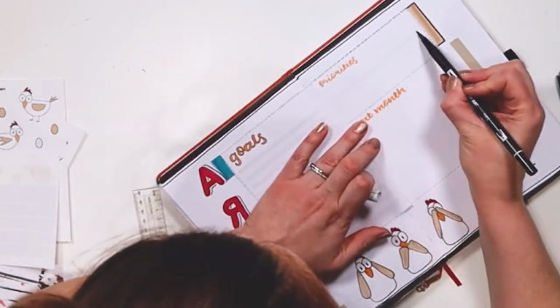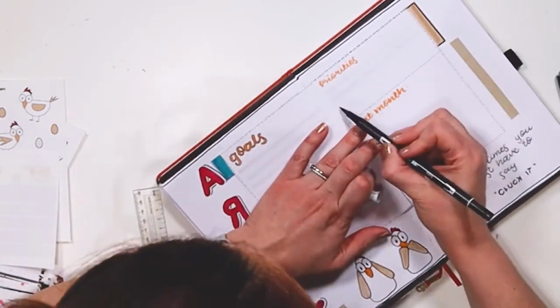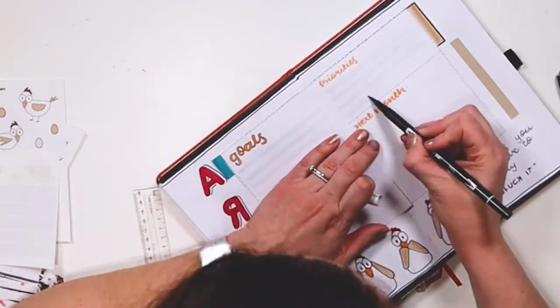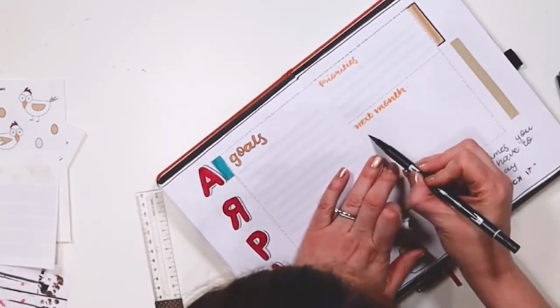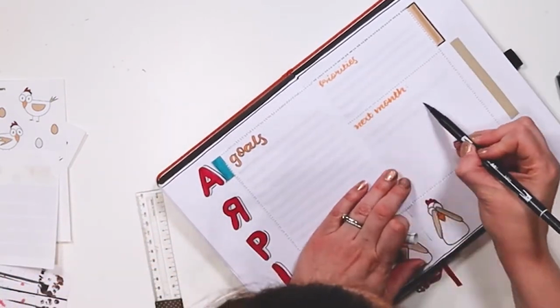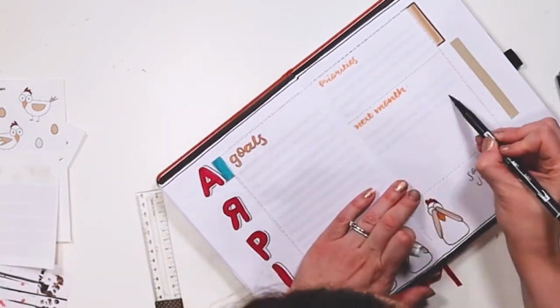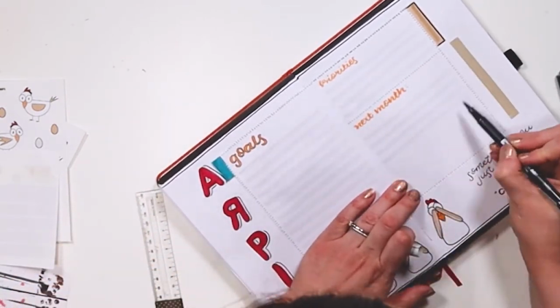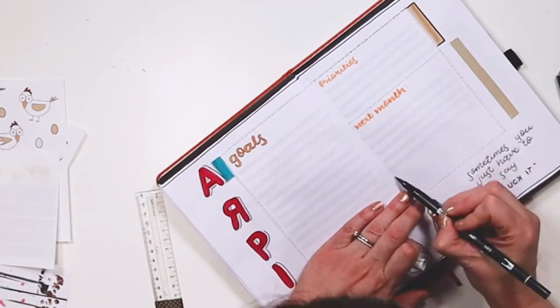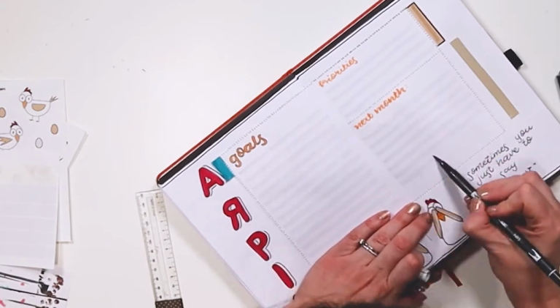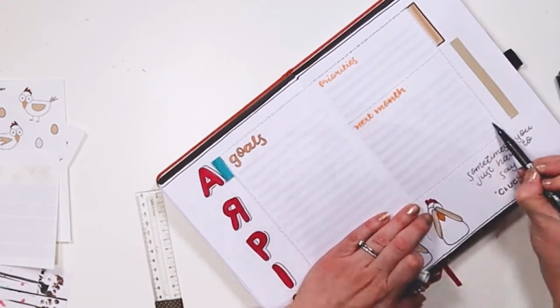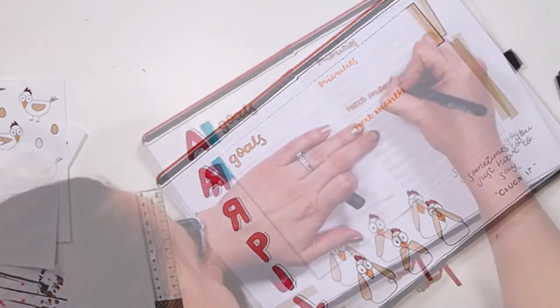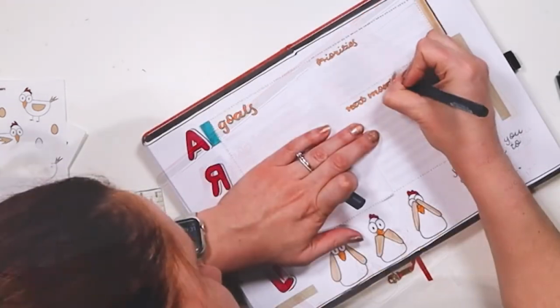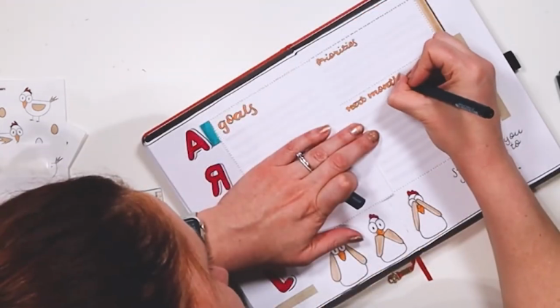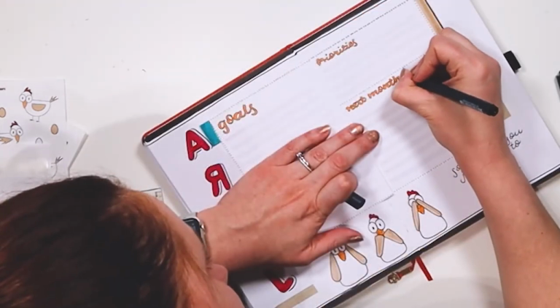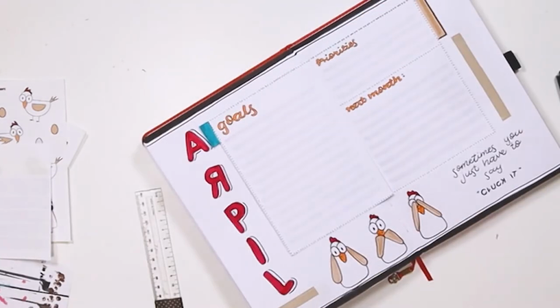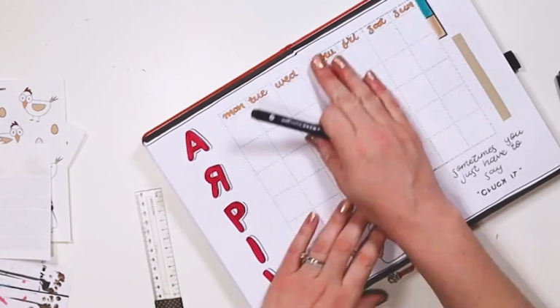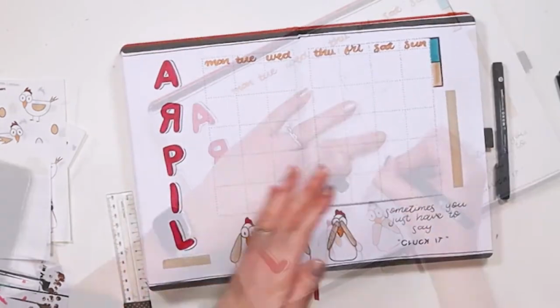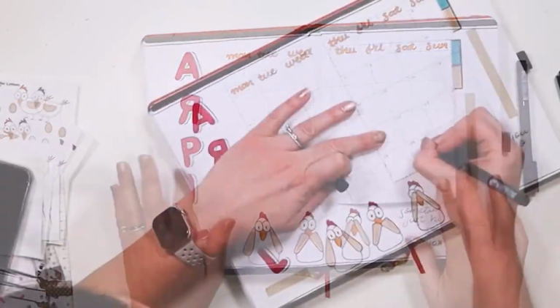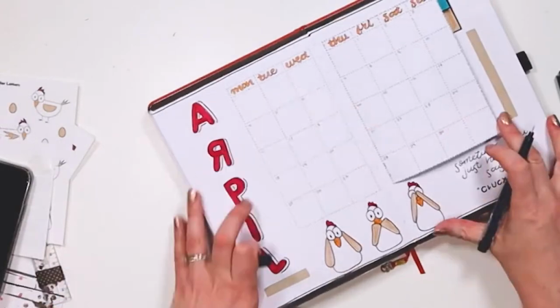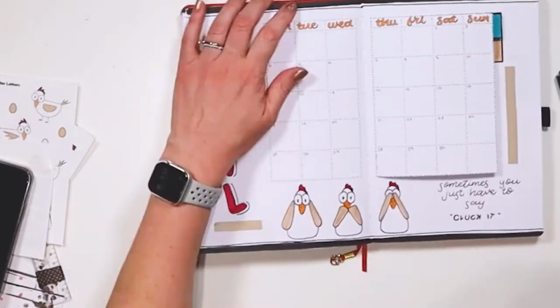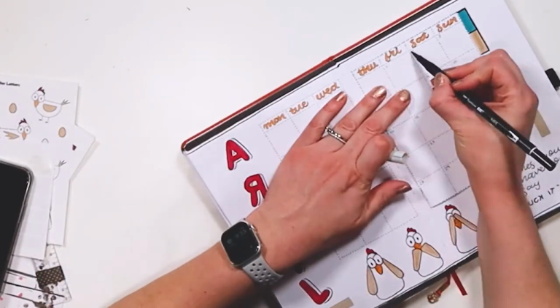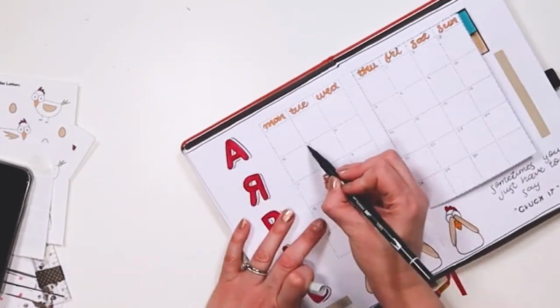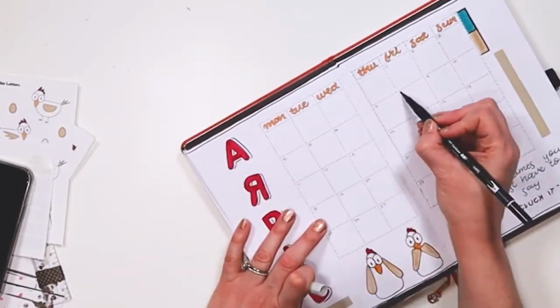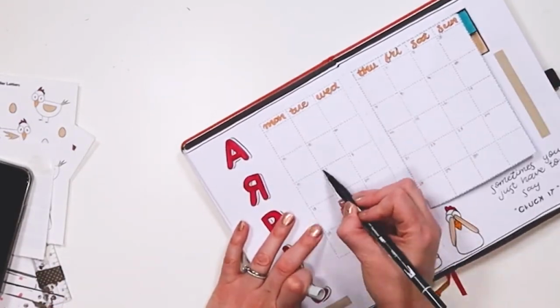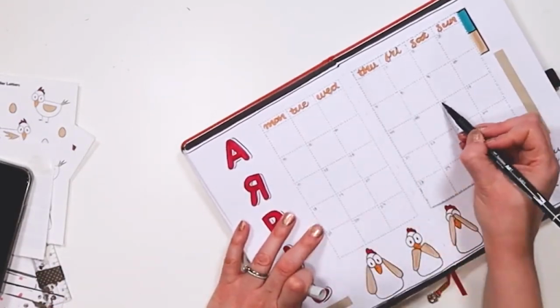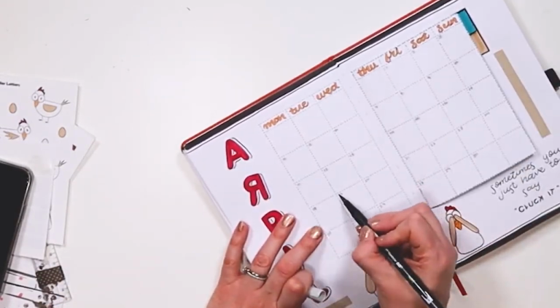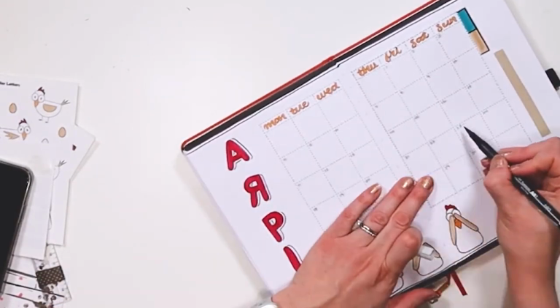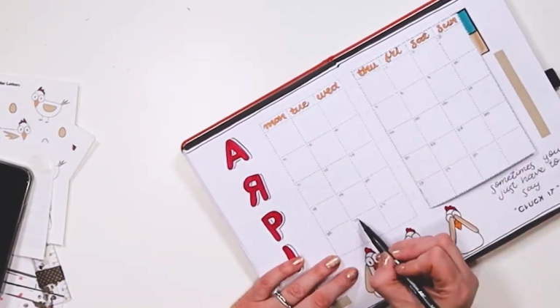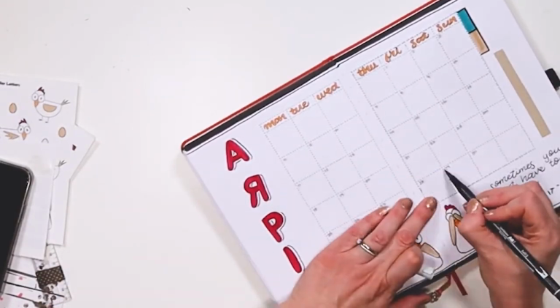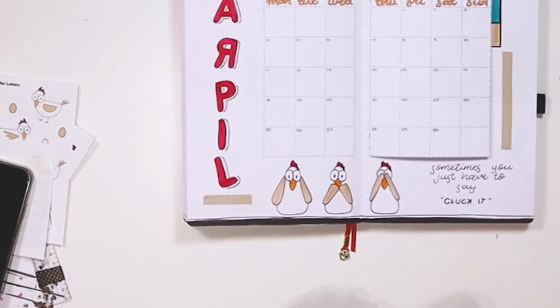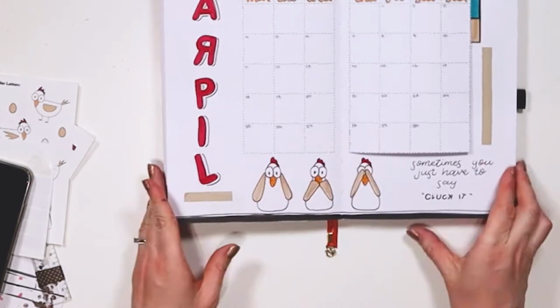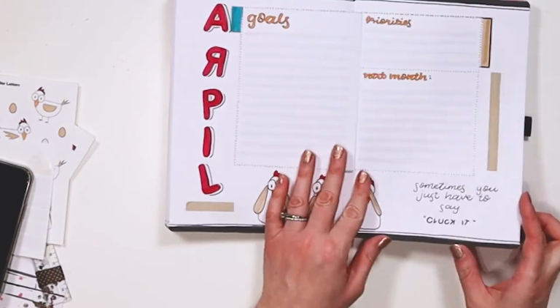Here I'm adding my goals, my priorities, and my space for next month. The goals area looks lofty given how big it is, but it's actually for sticky notes — not that I have a million goals I want to accomplish for April.